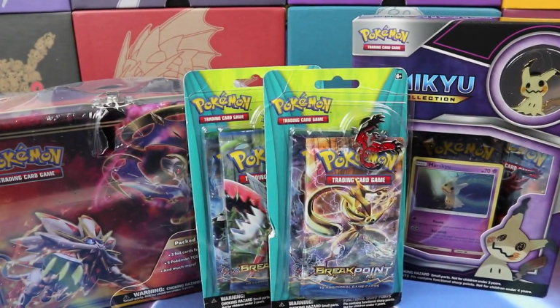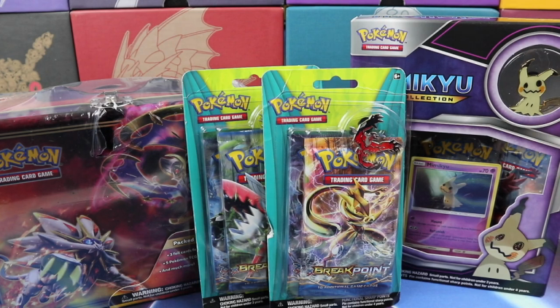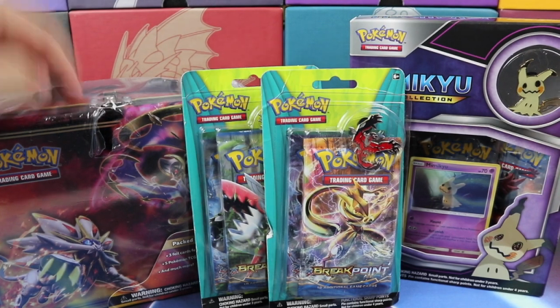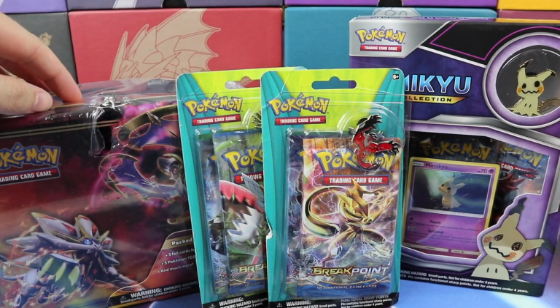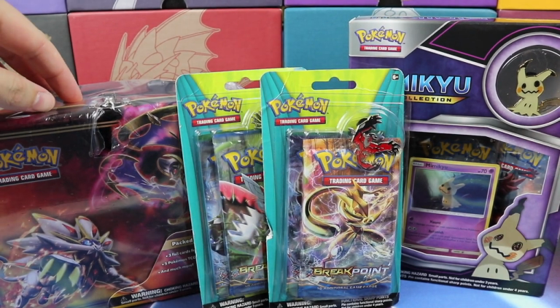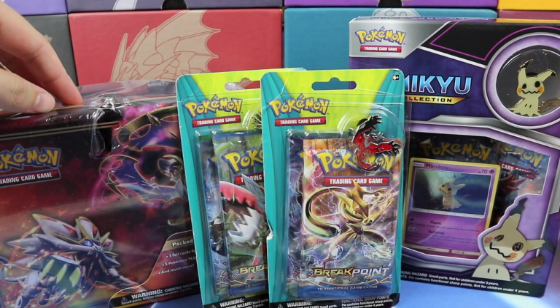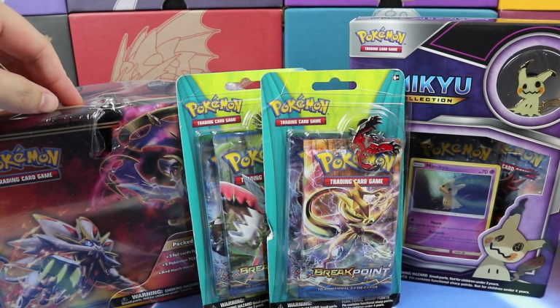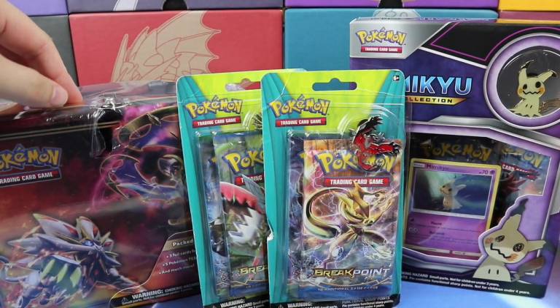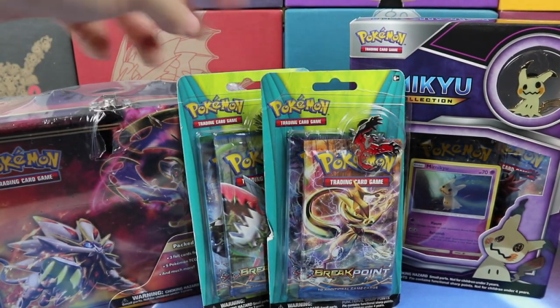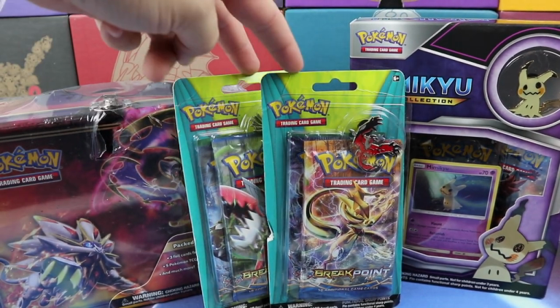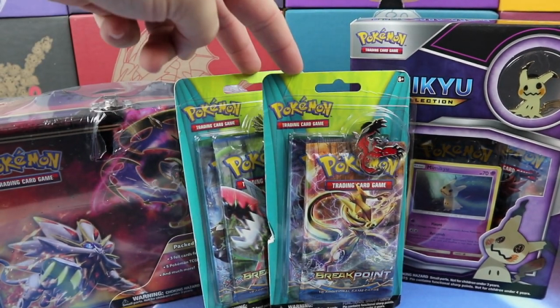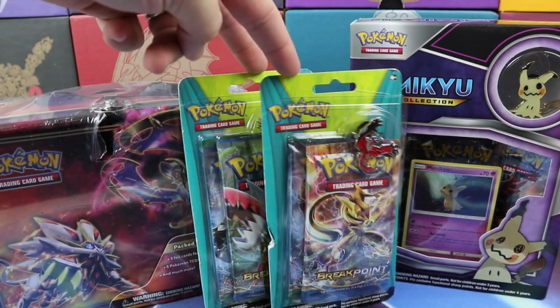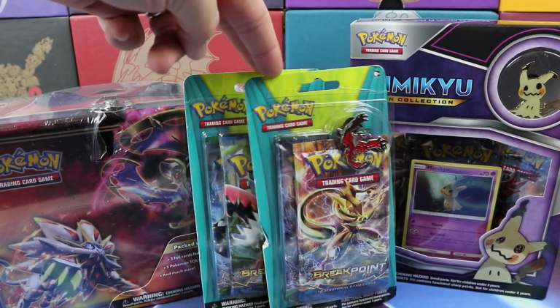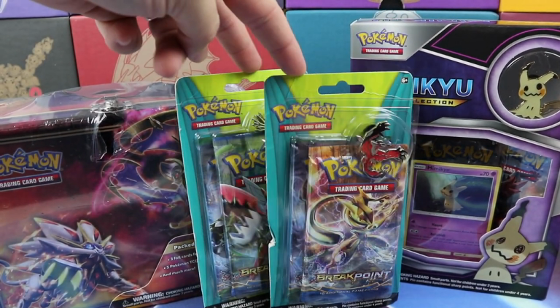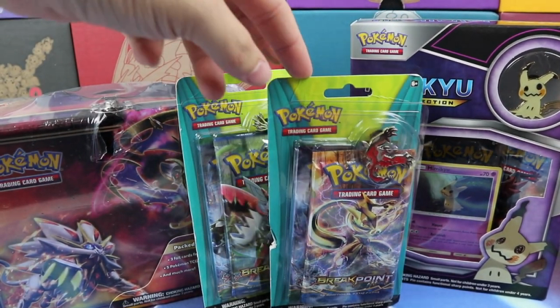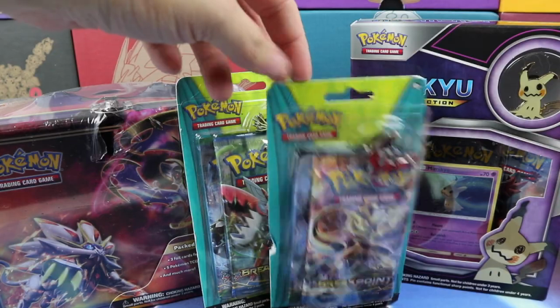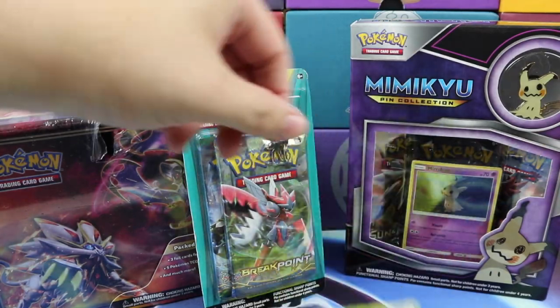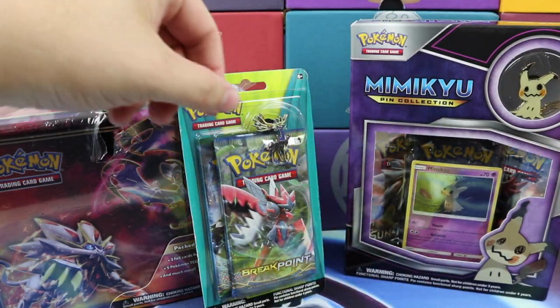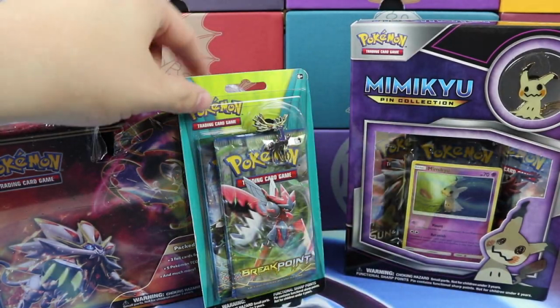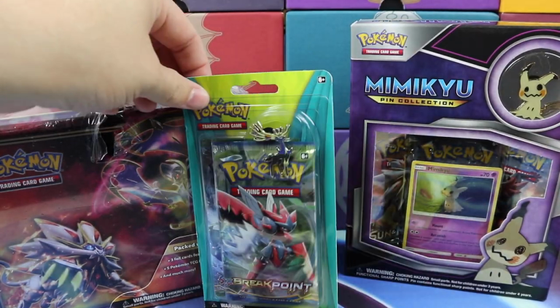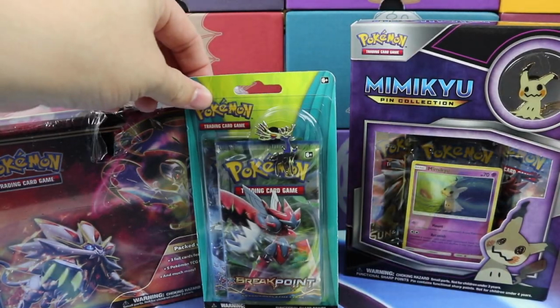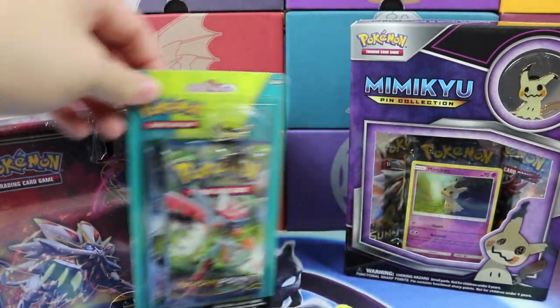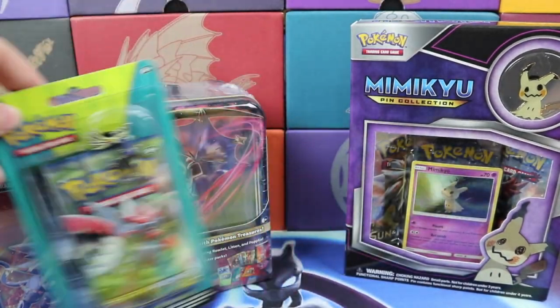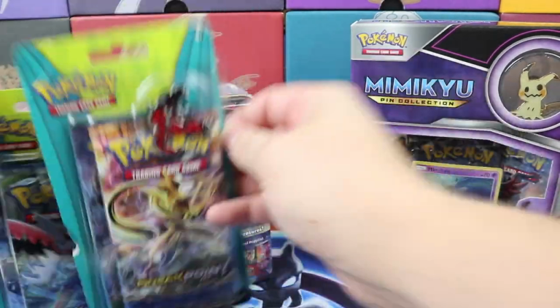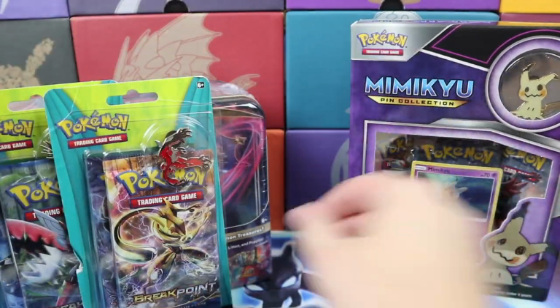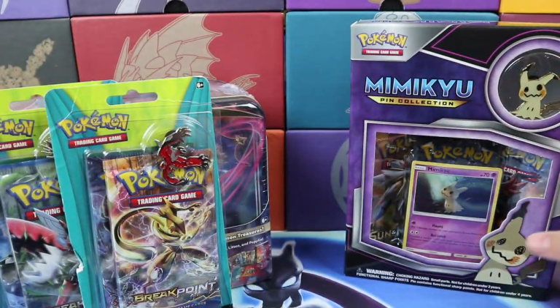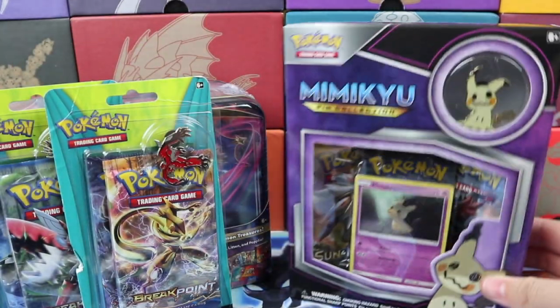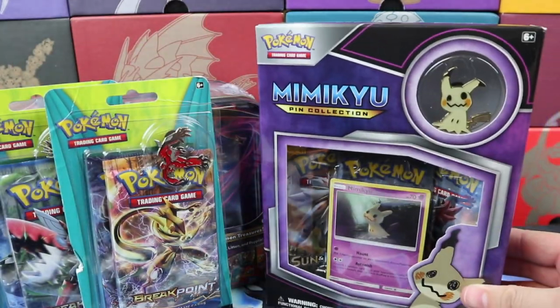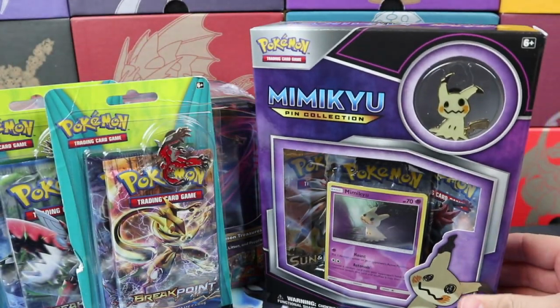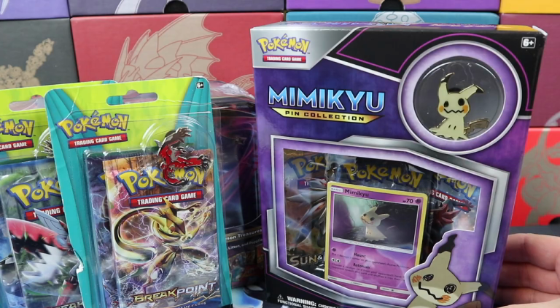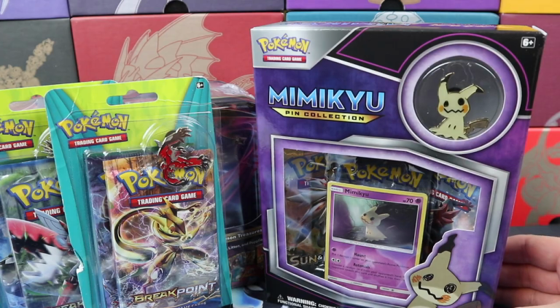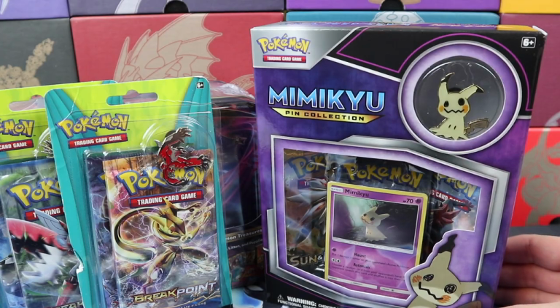We have the Sun and Moon collector's tin. We have two of these Walgreens Eviltal and Xerneas blister packs. And then we have a Mimikyu pin collection box.